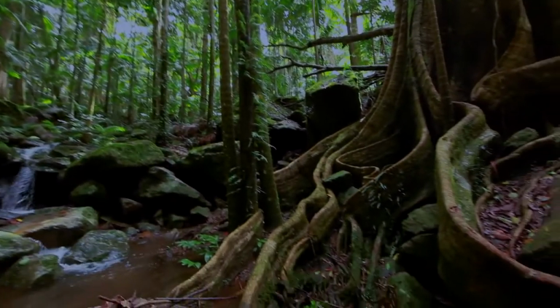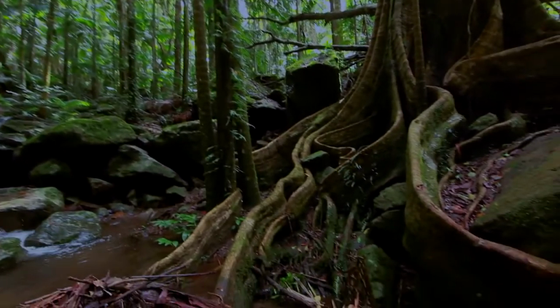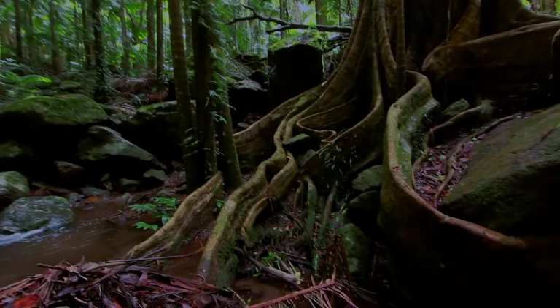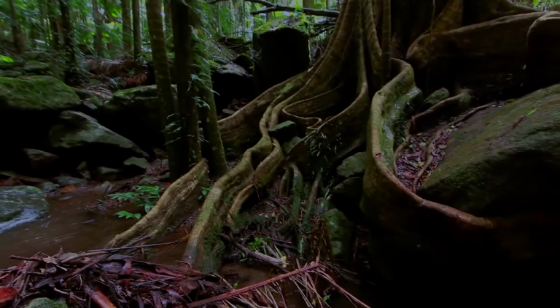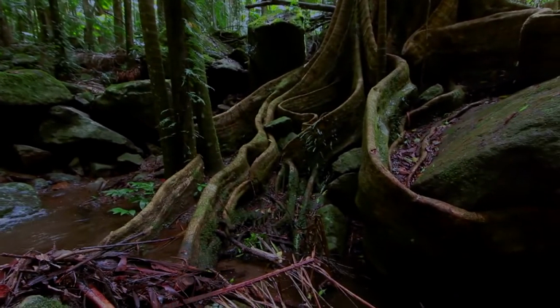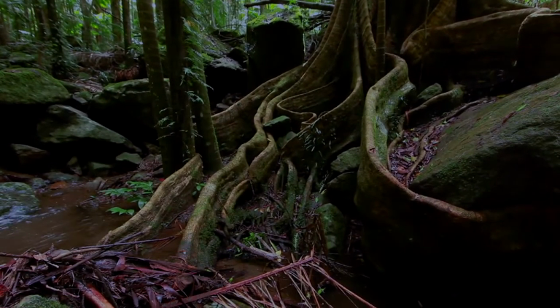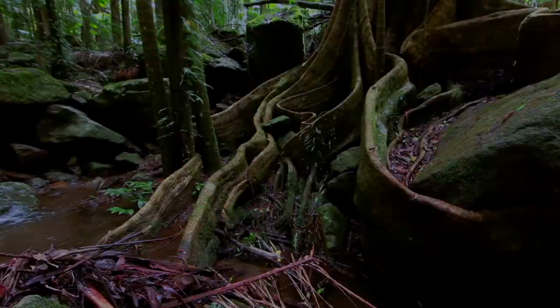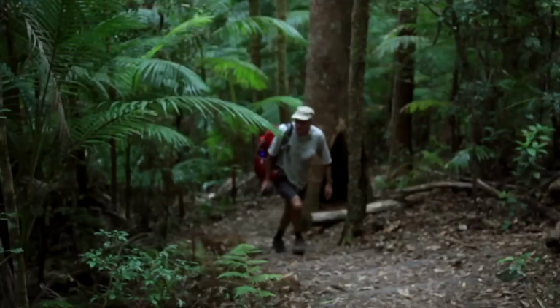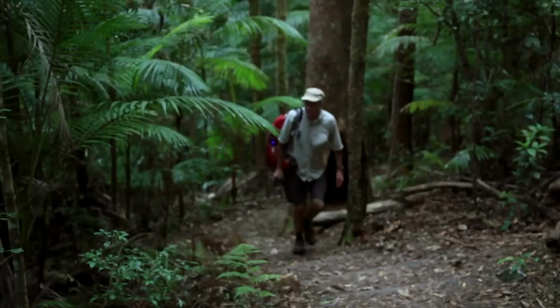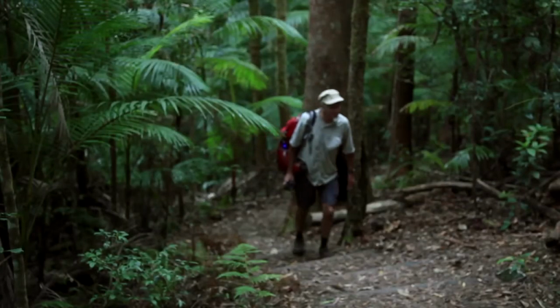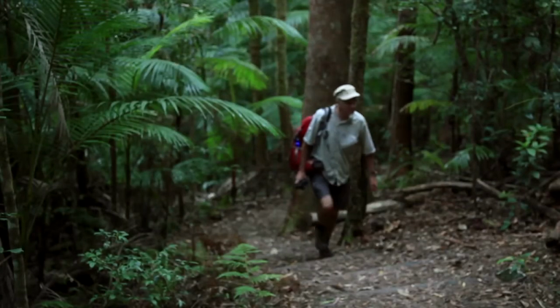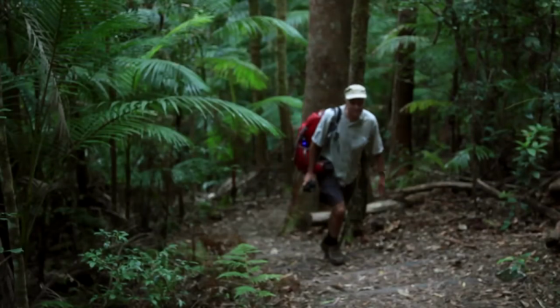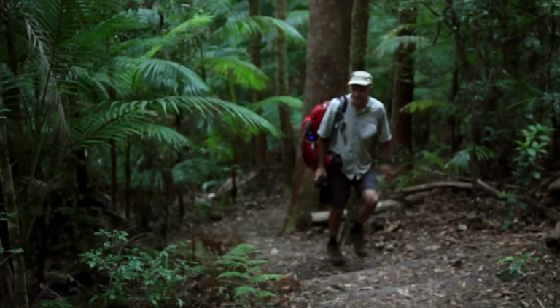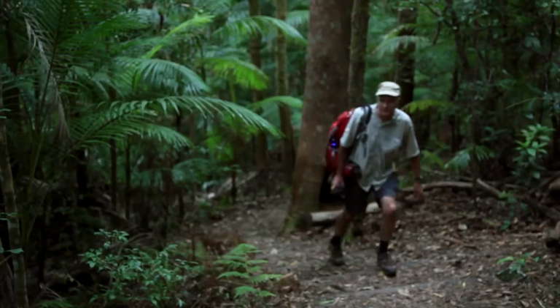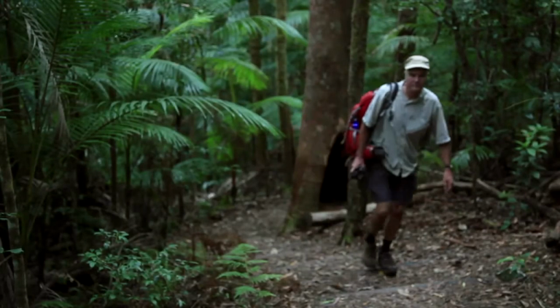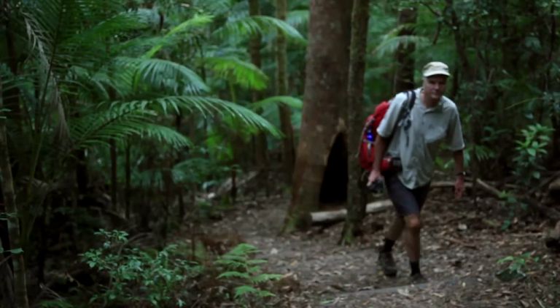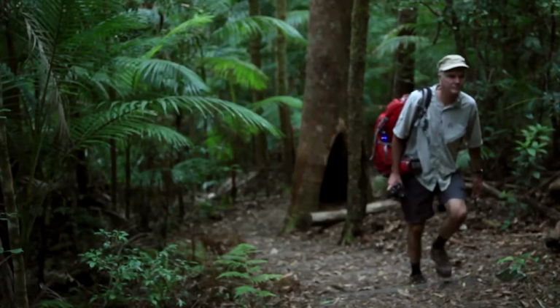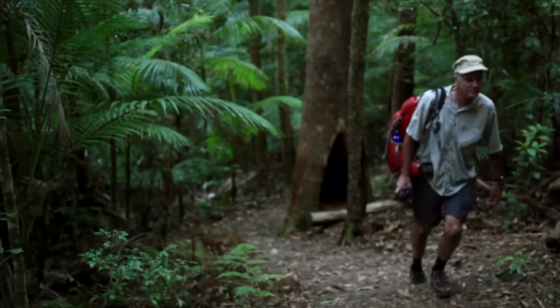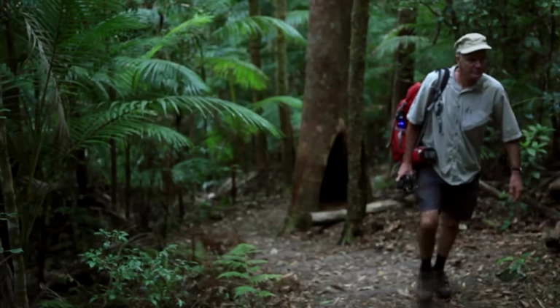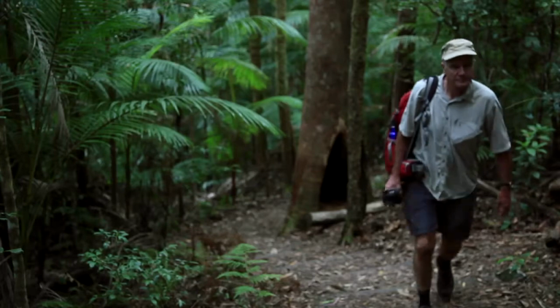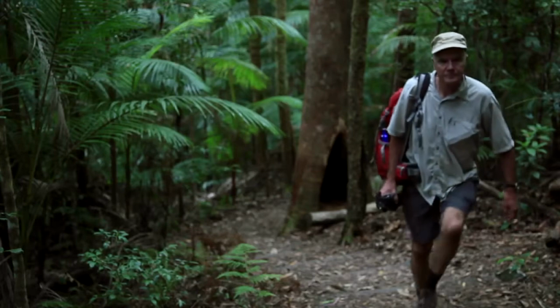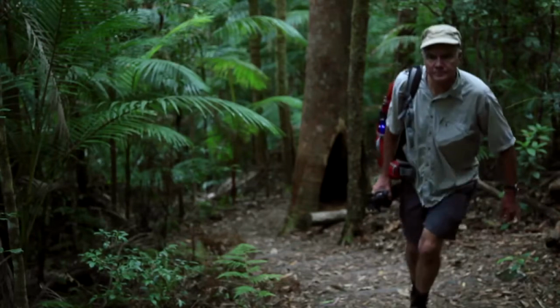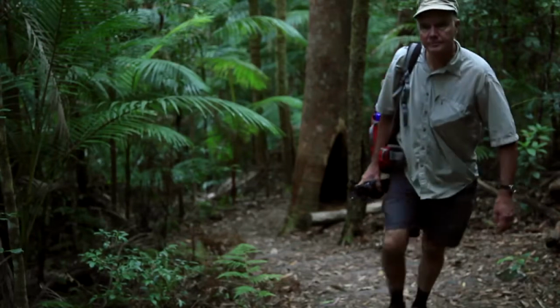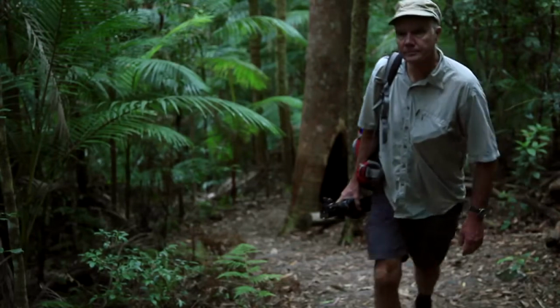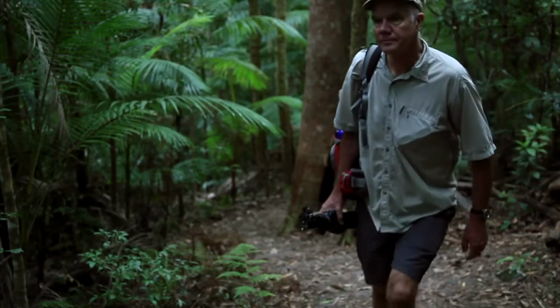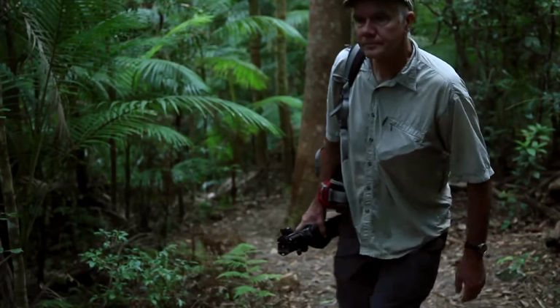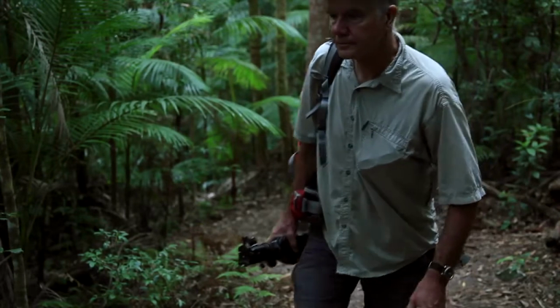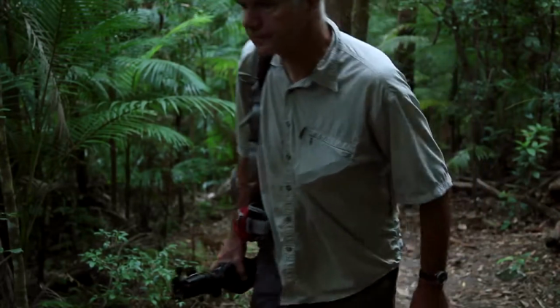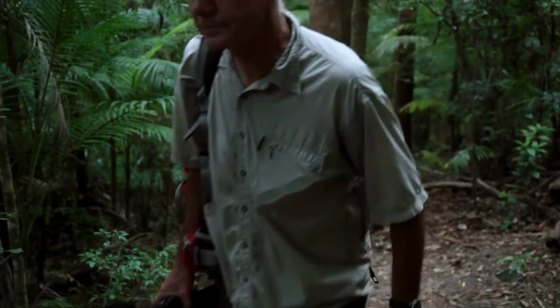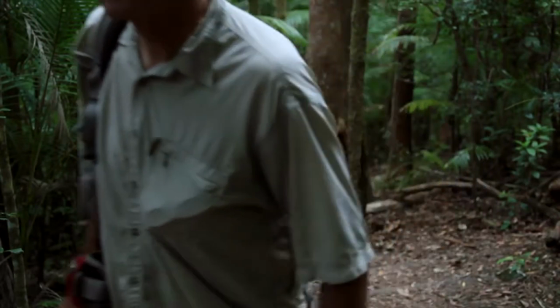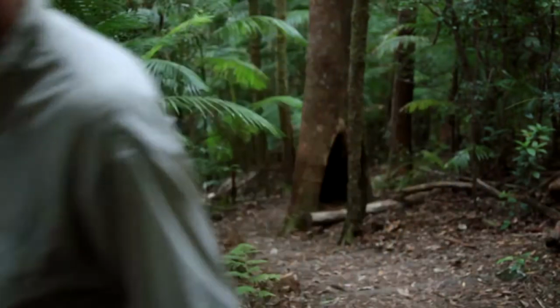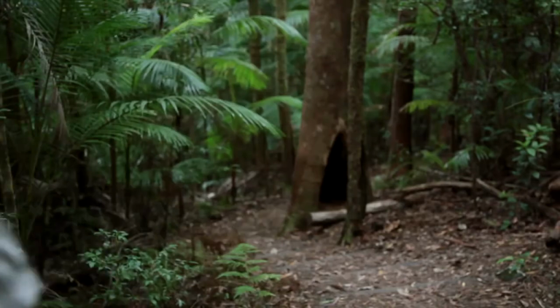This is Nightcap National Park in northern New South Wales. It's part of Australia's ancient Gondwana rainforests. These rainforests are incredibly biodiverse — and not just in plants and animals.